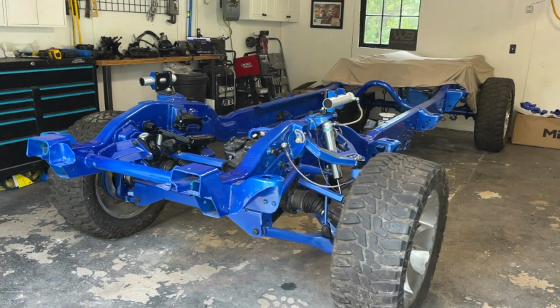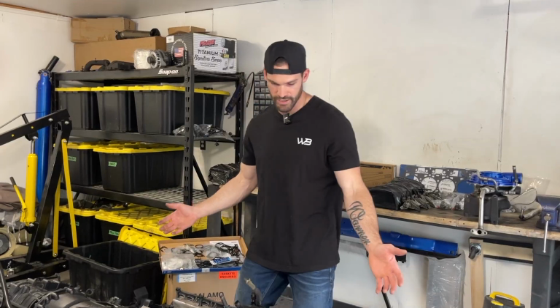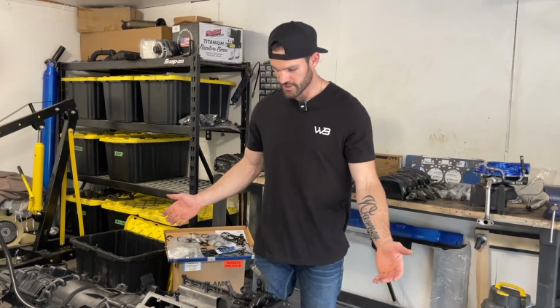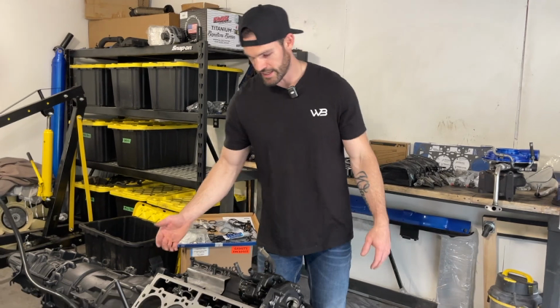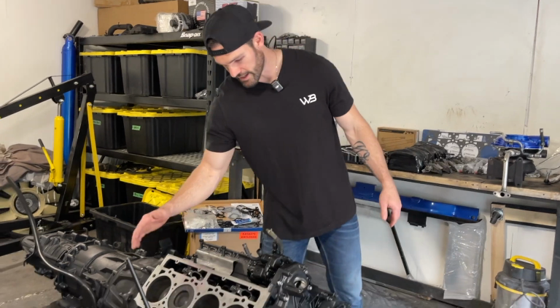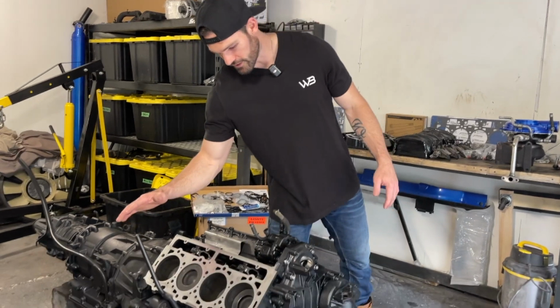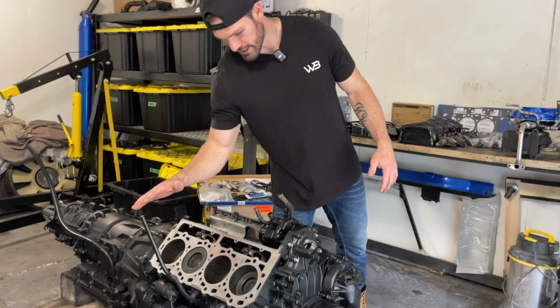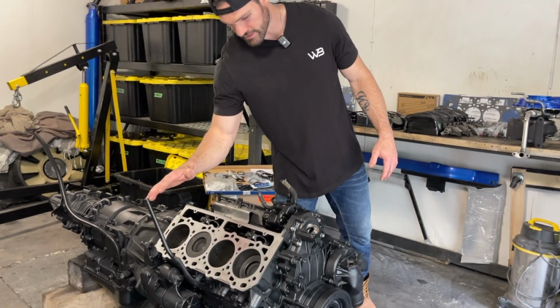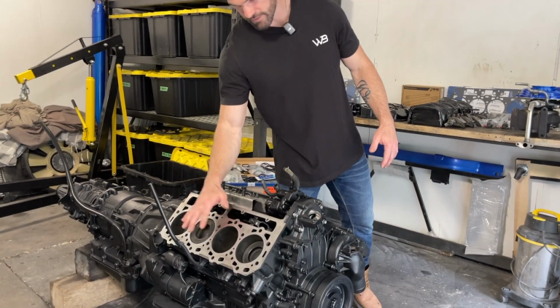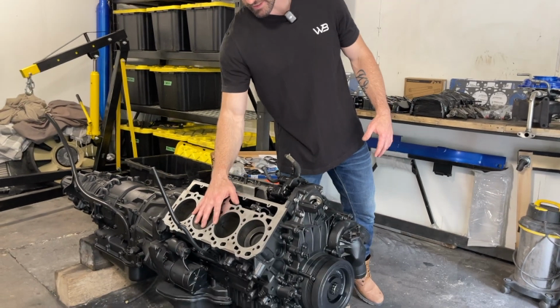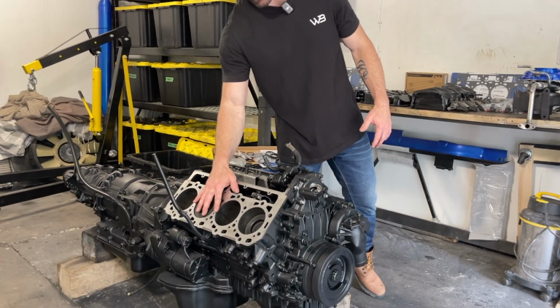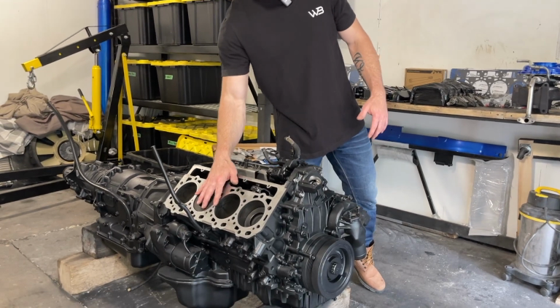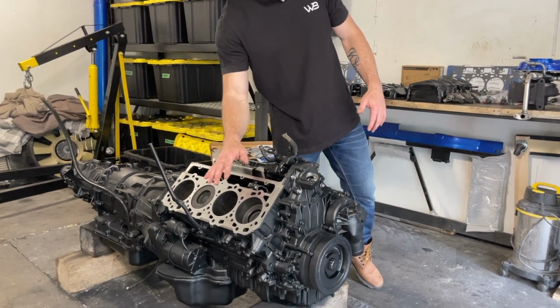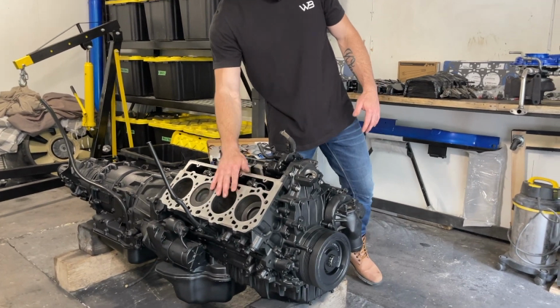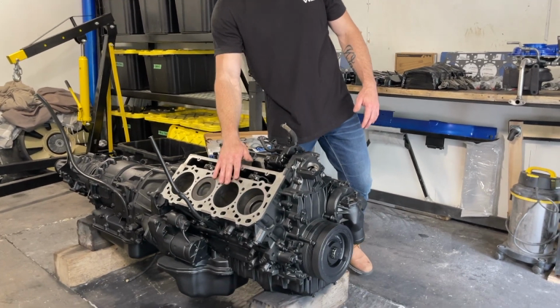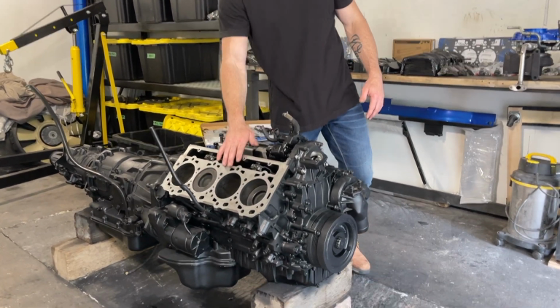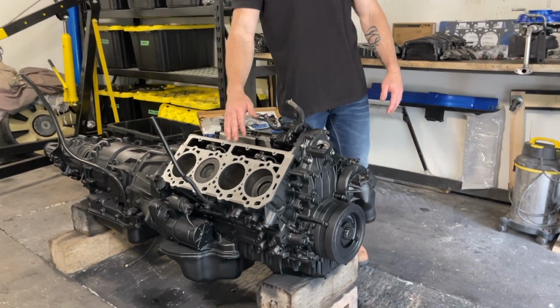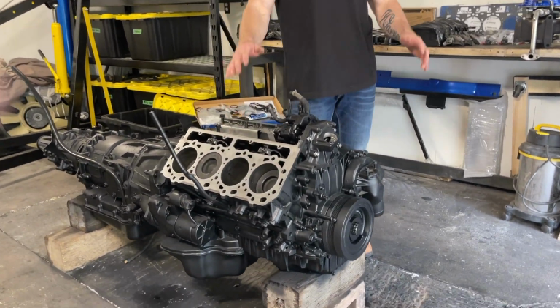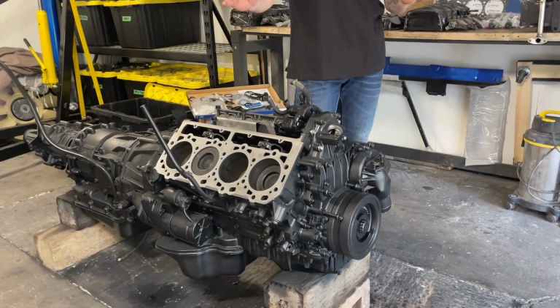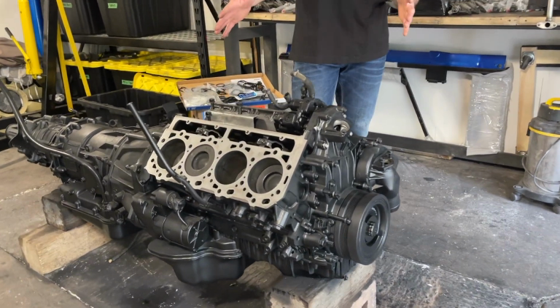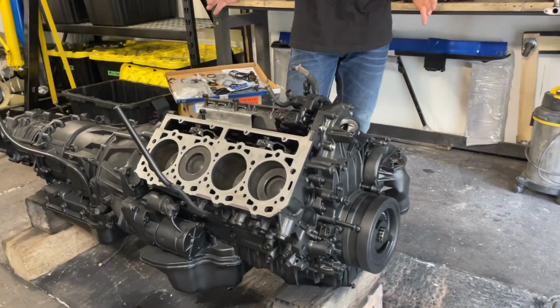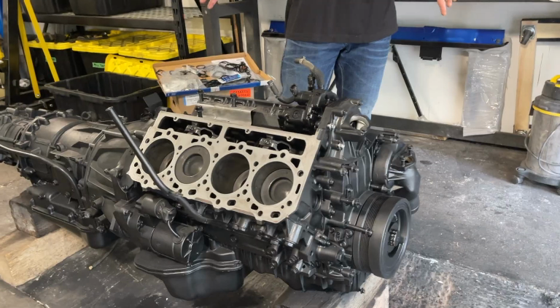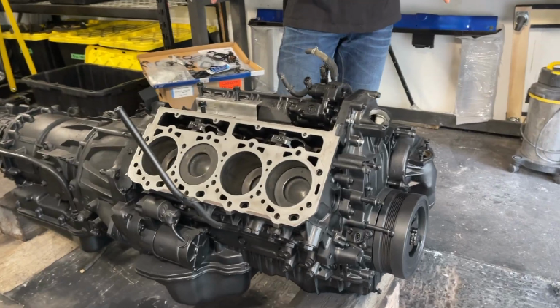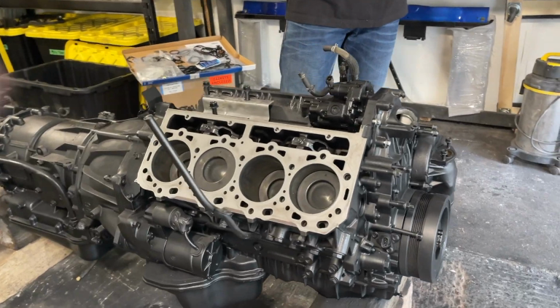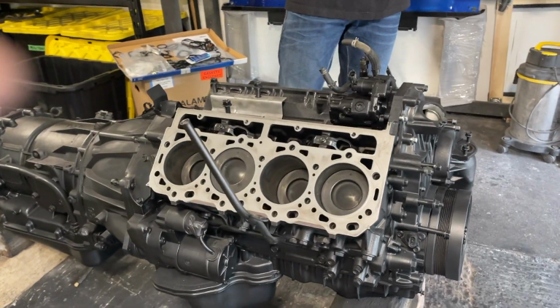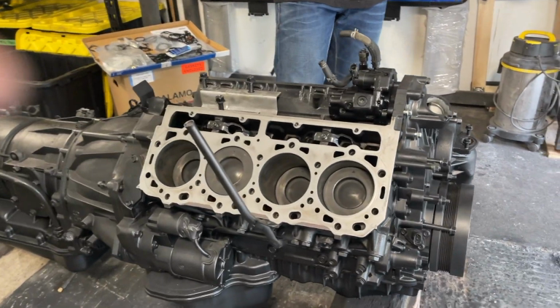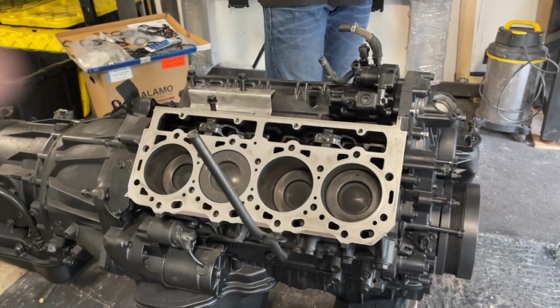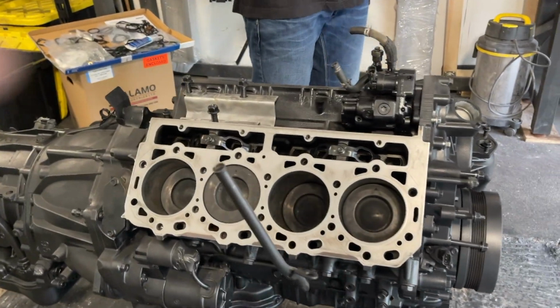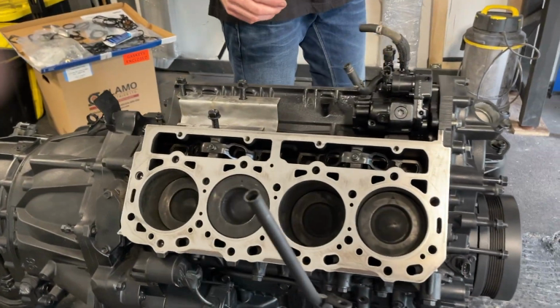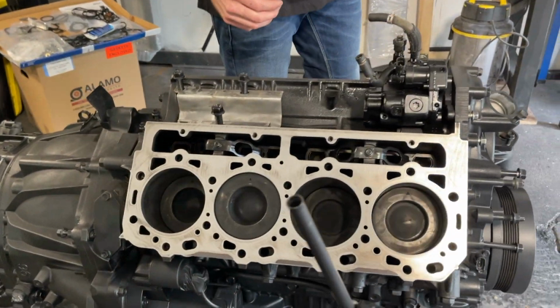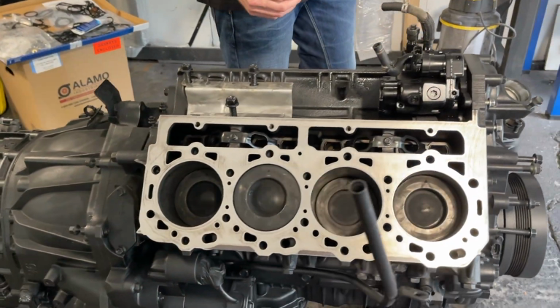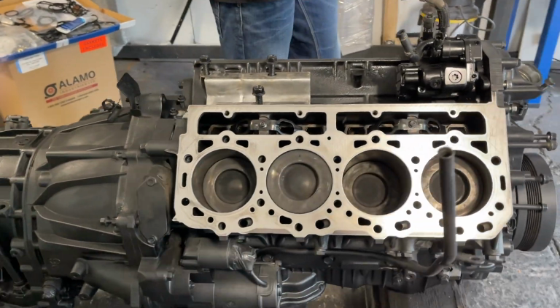As you can see I've already taken the time to sand down the block here, so we're ready to throw the gaskets on. Just need to get the heads ready to go.